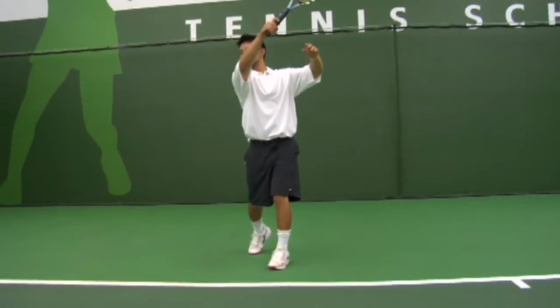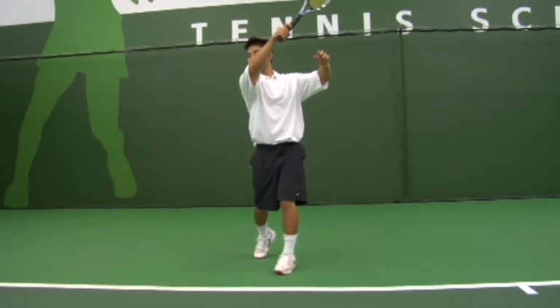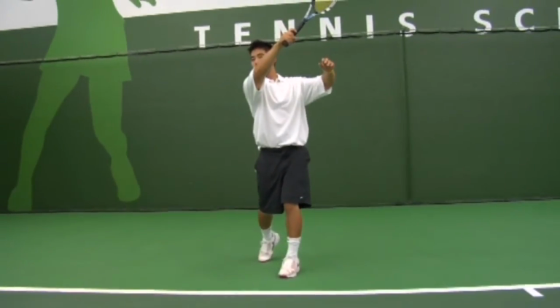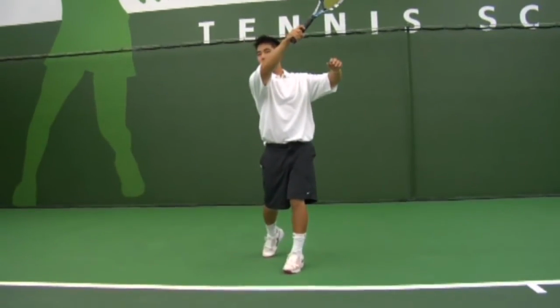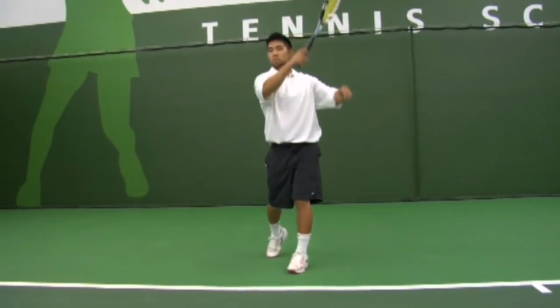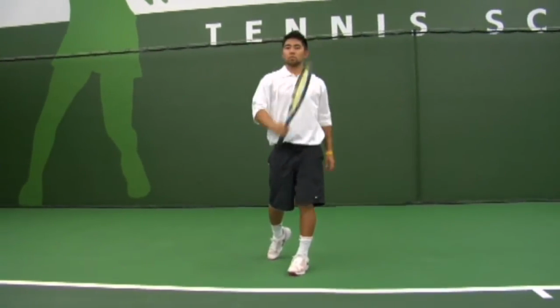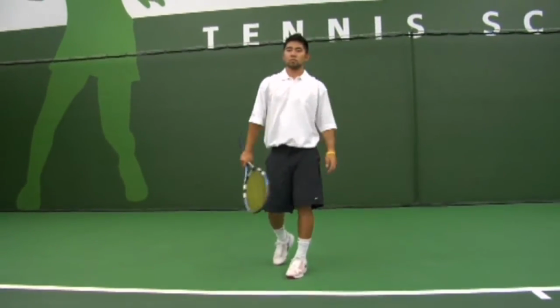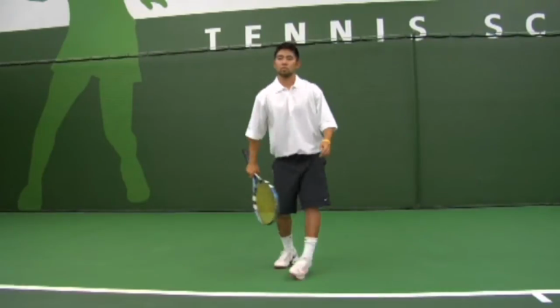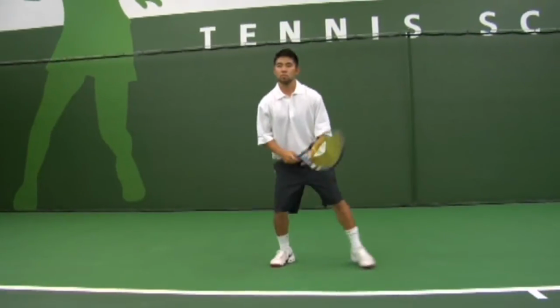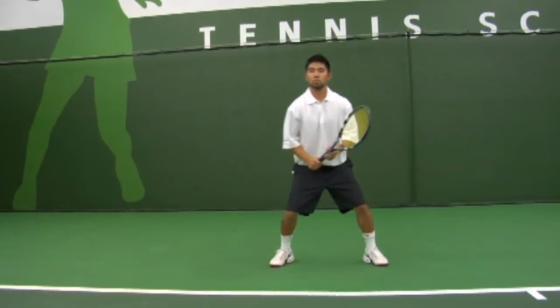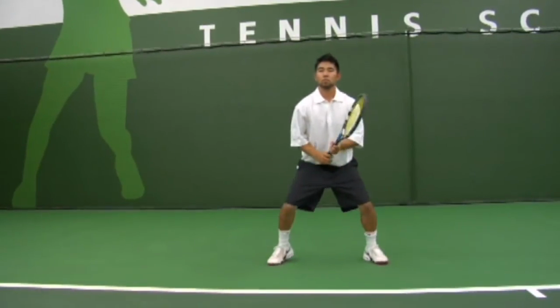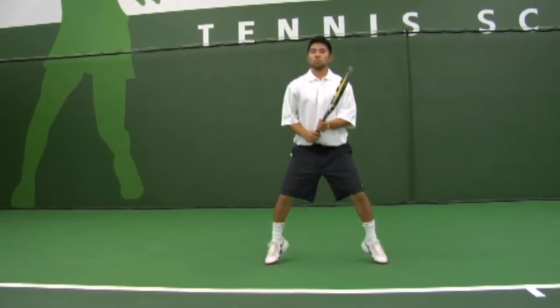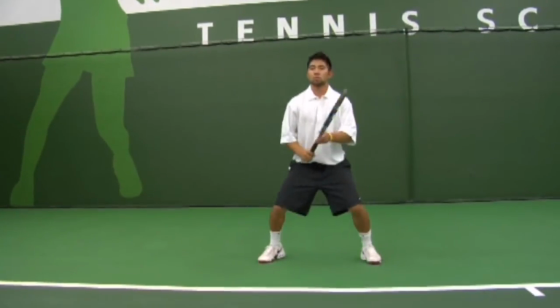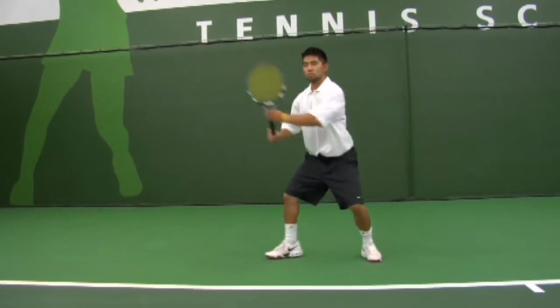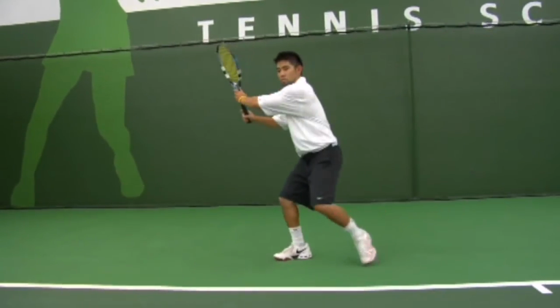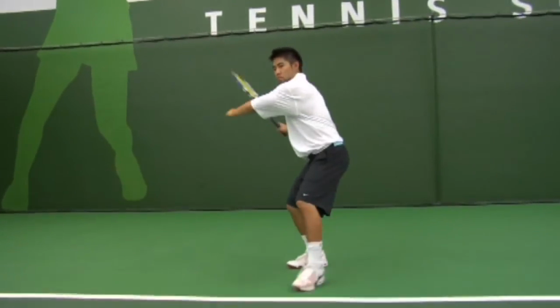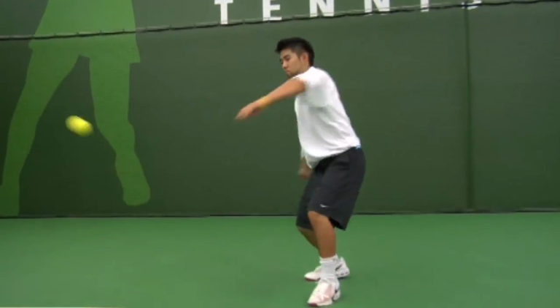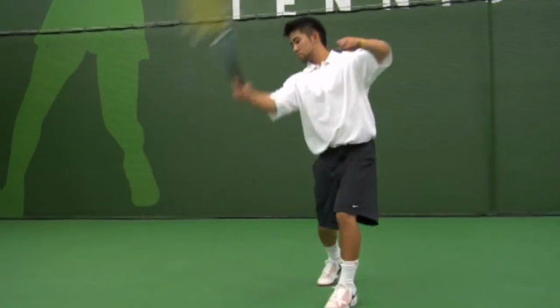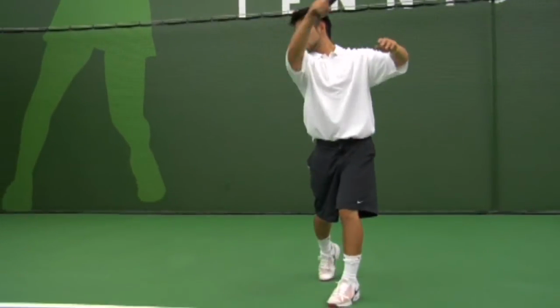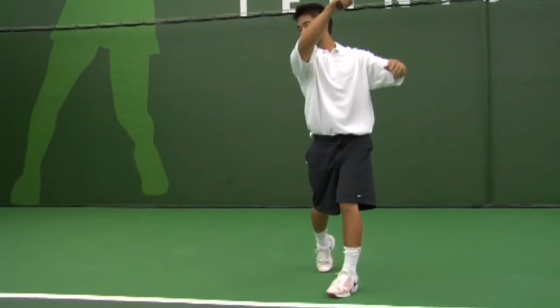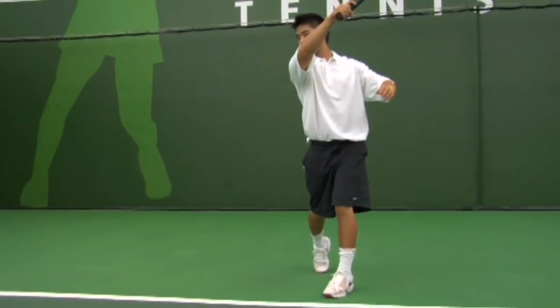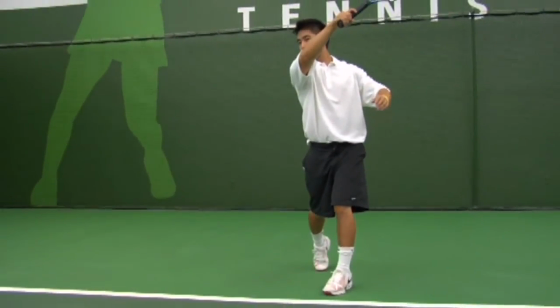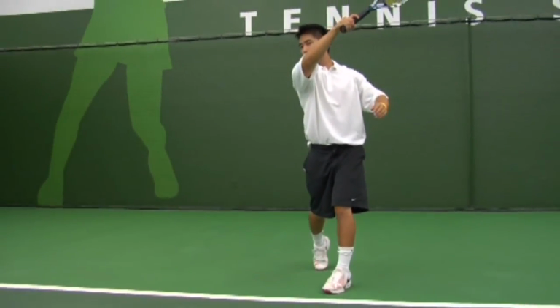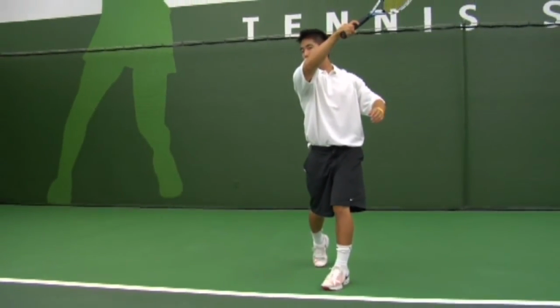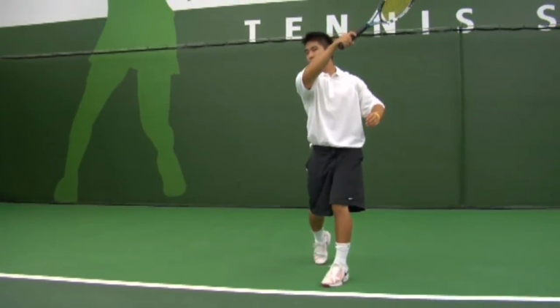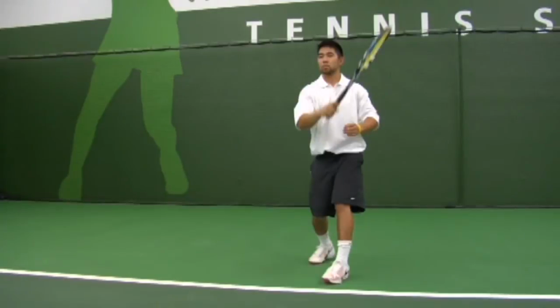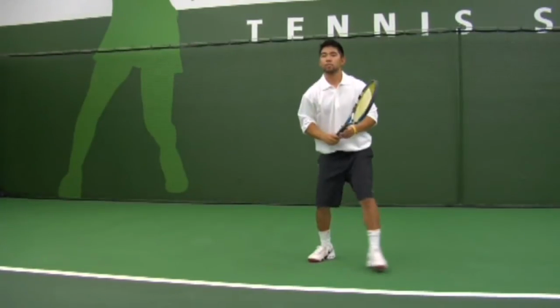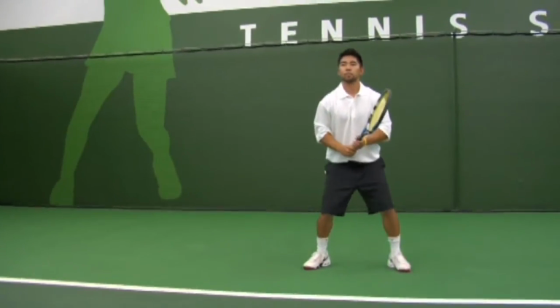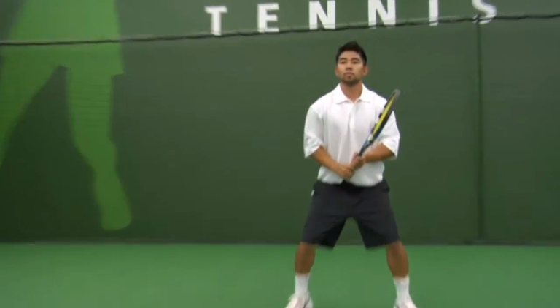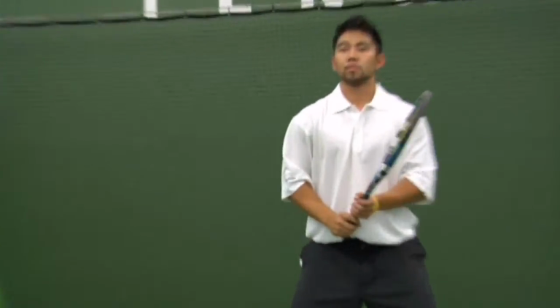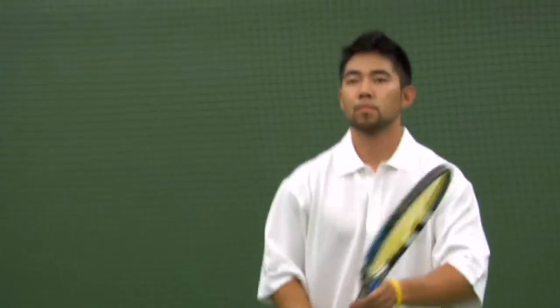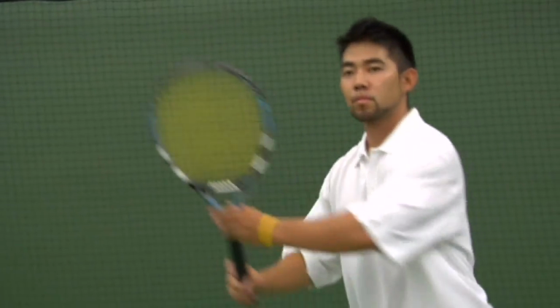The last thing to notice — it's very important that when Chad hits the ball, his head is still. There's no peeking.